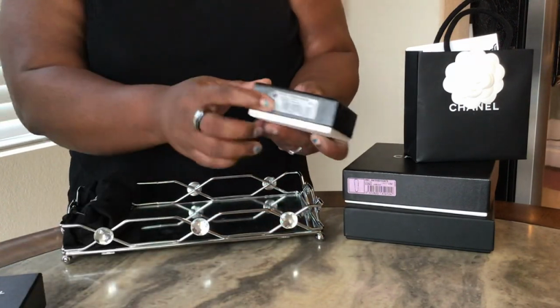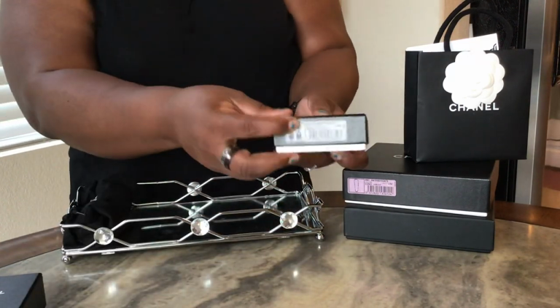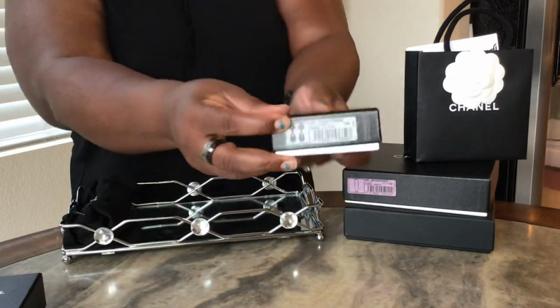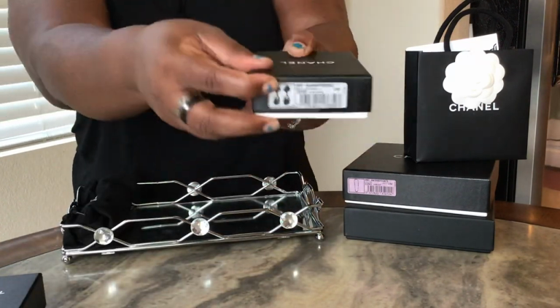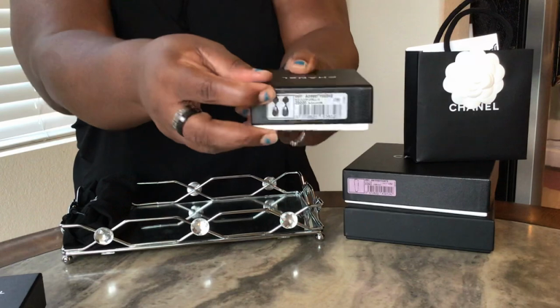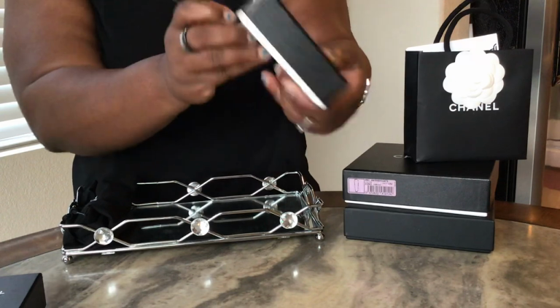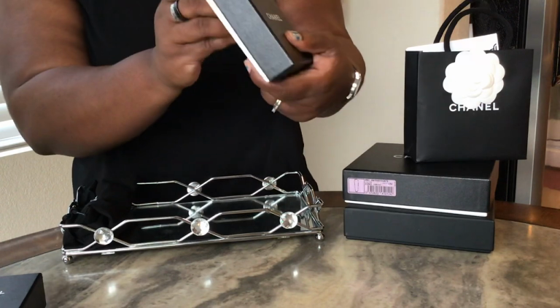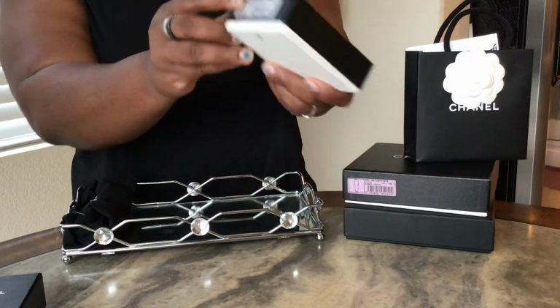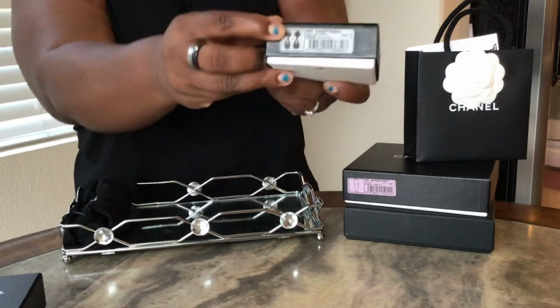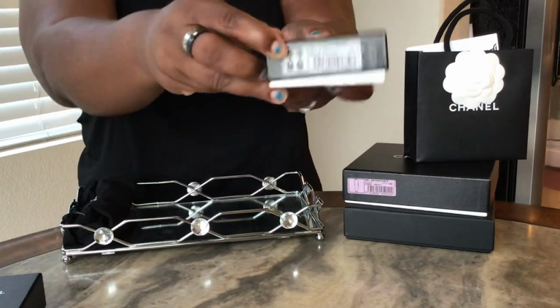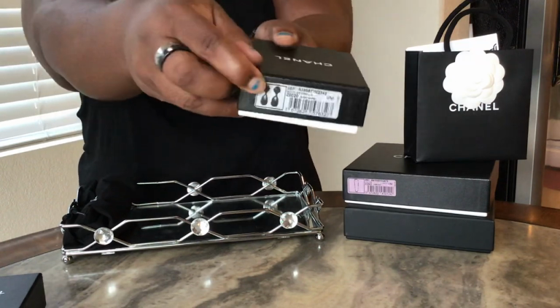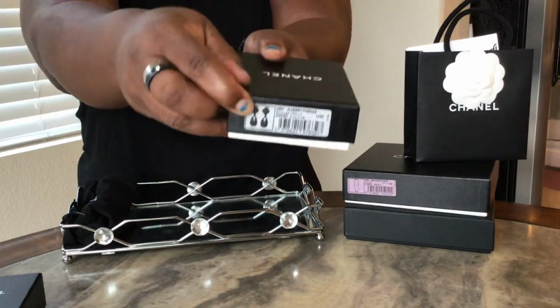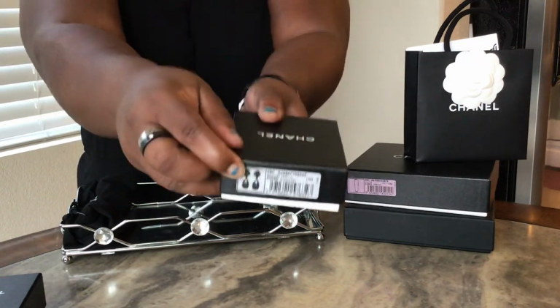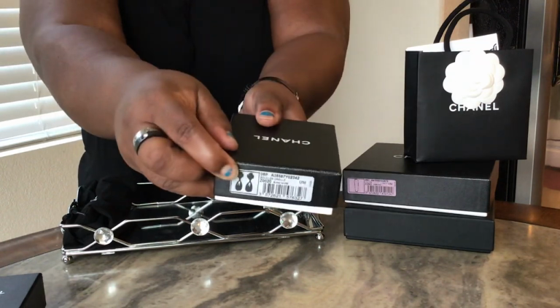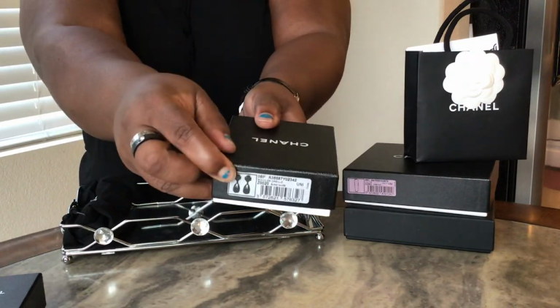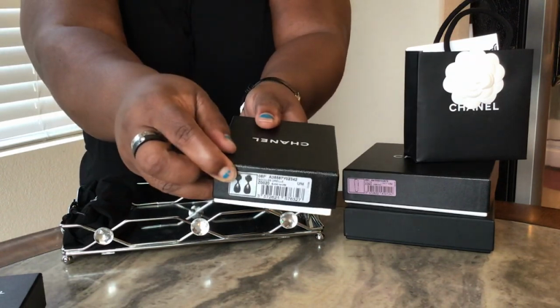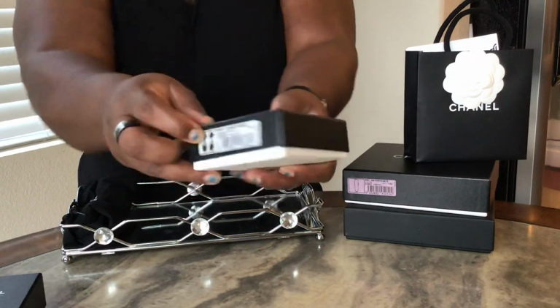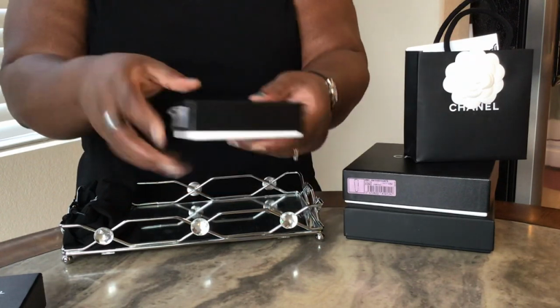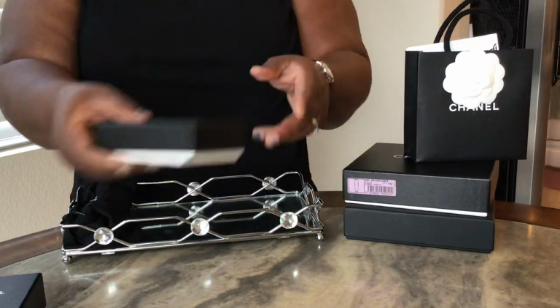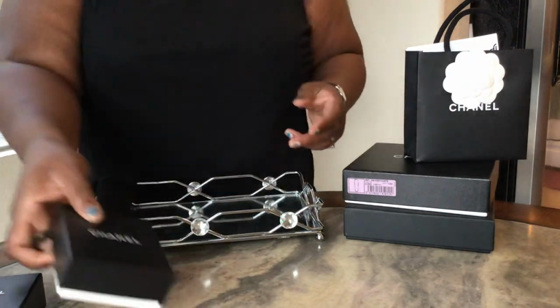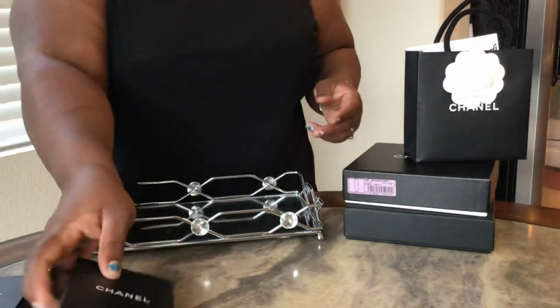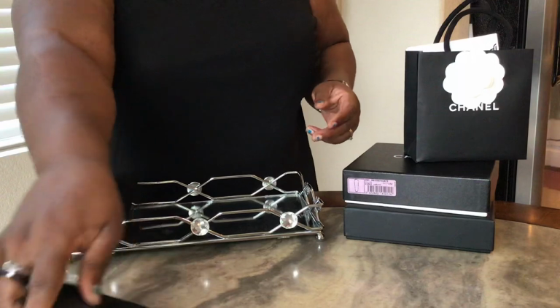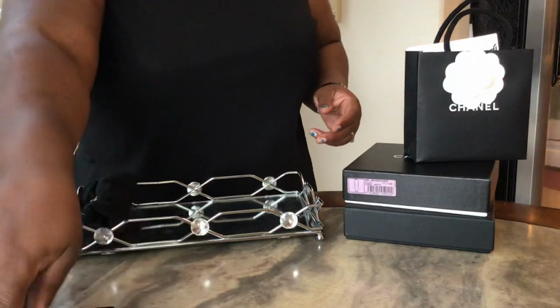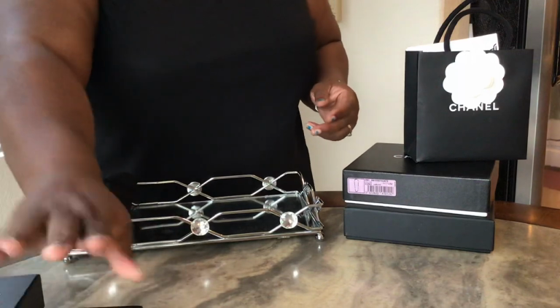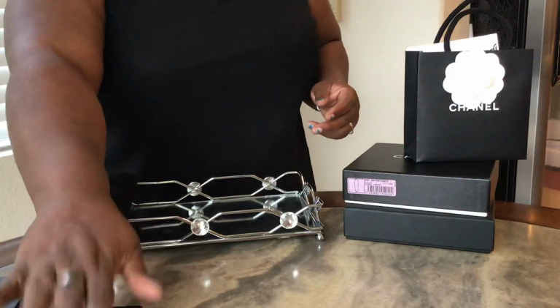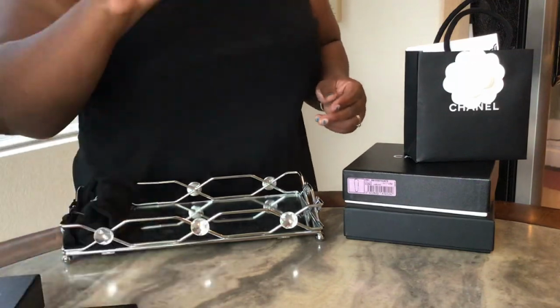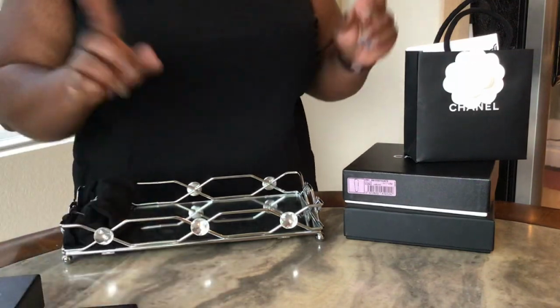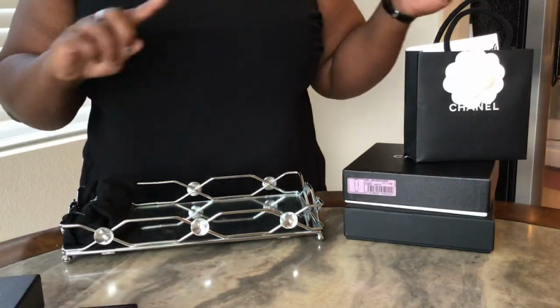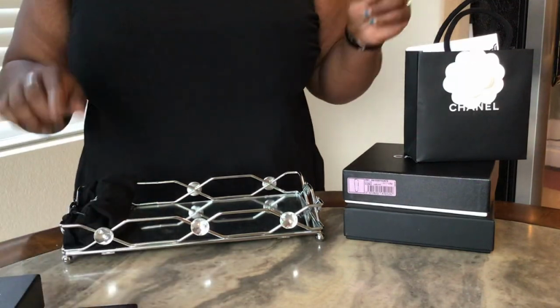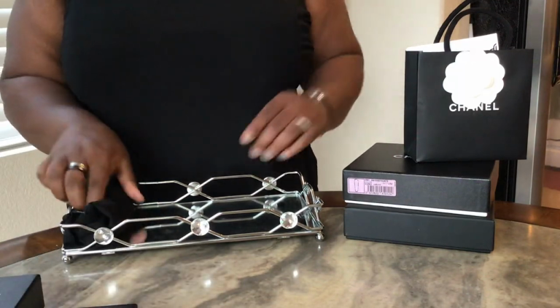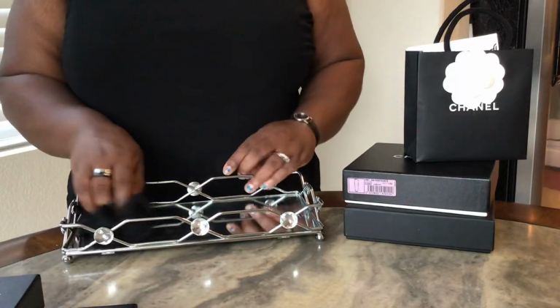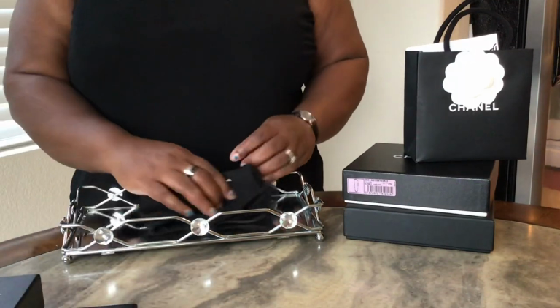As you can tell, these boxes for the pearl earrings have room for them. The other set didn't come with the box, but there is room for it.